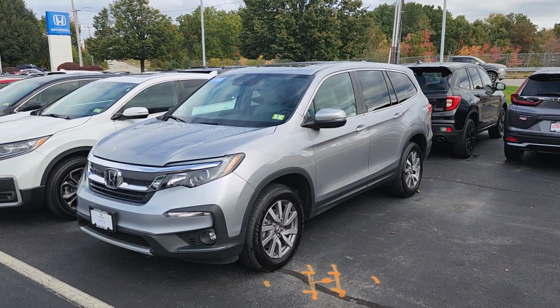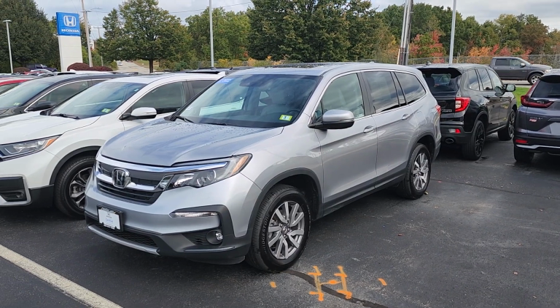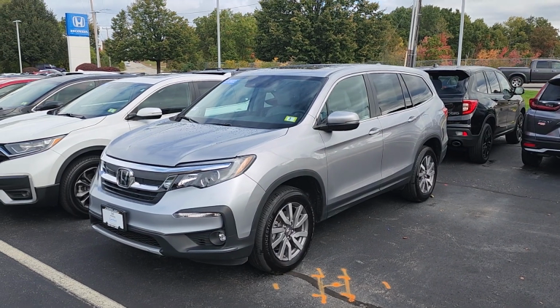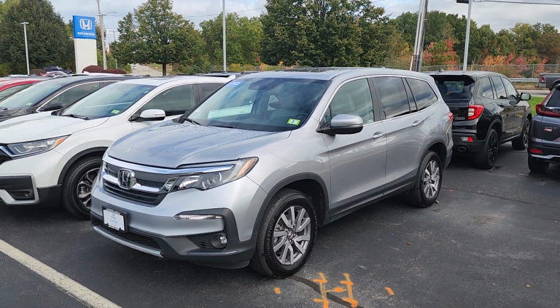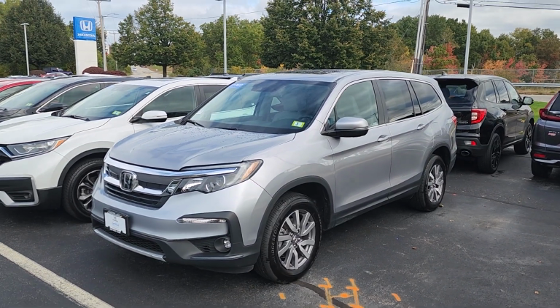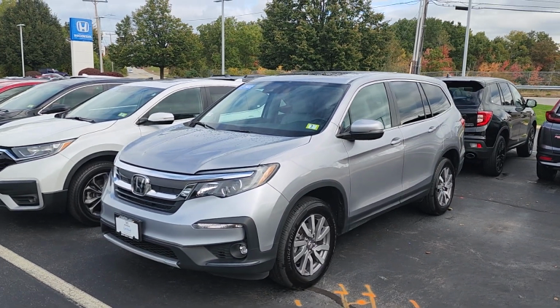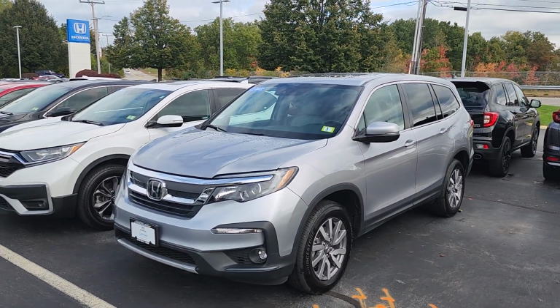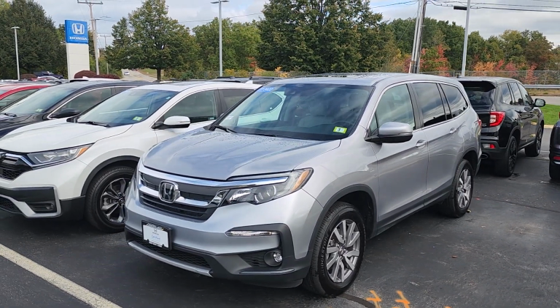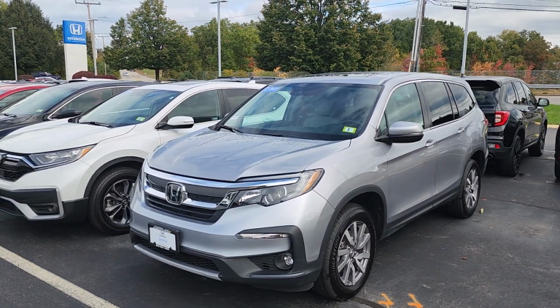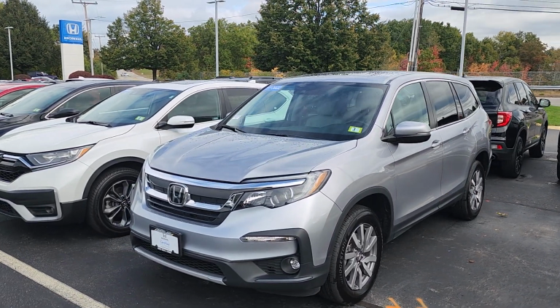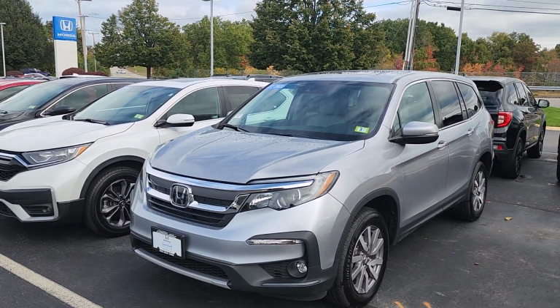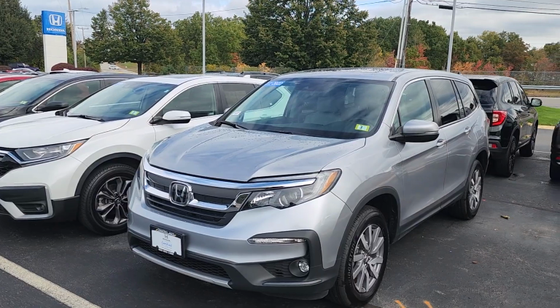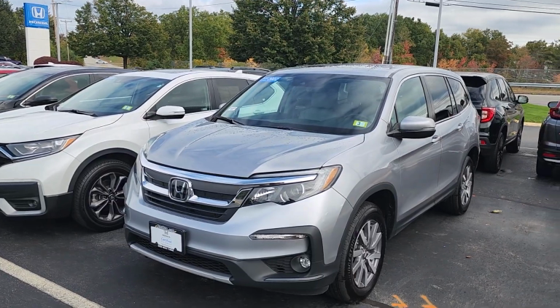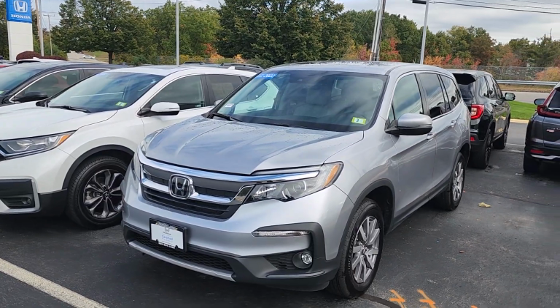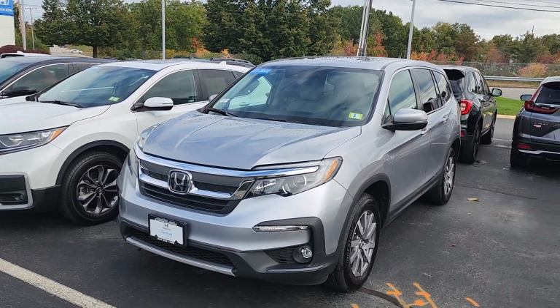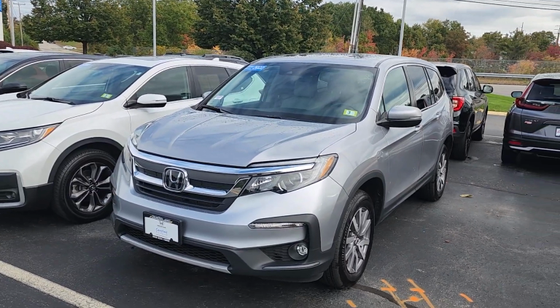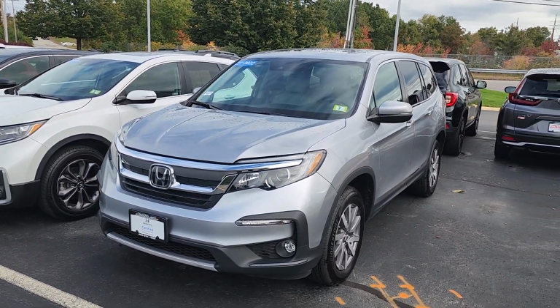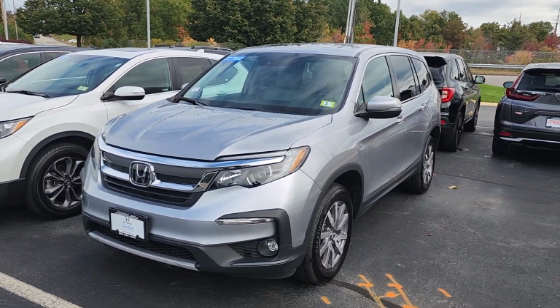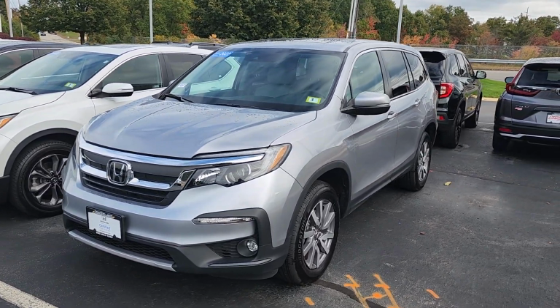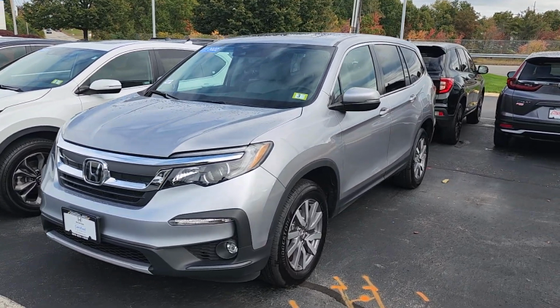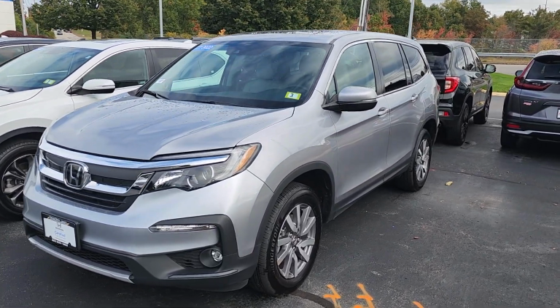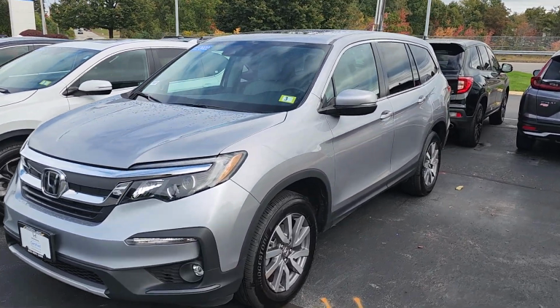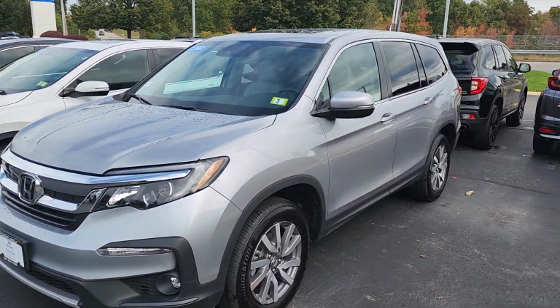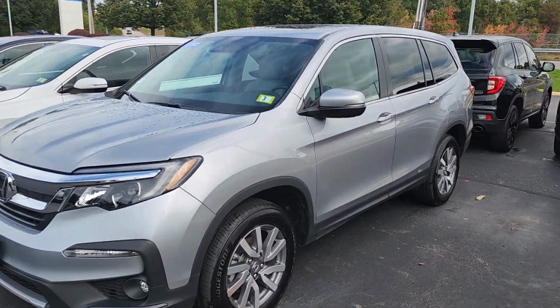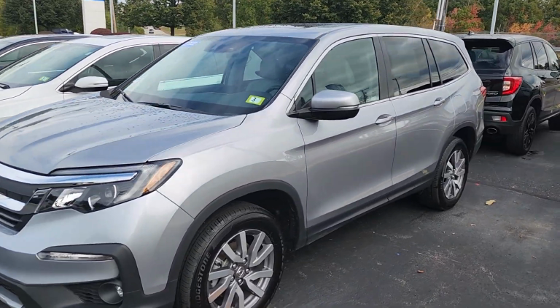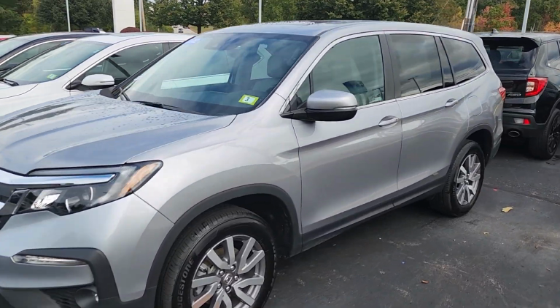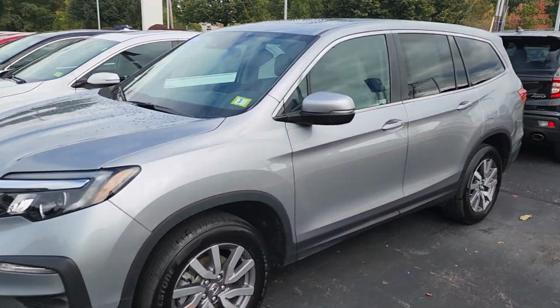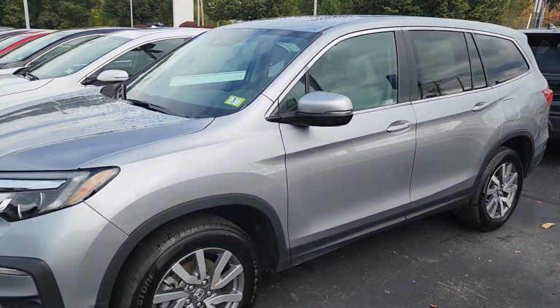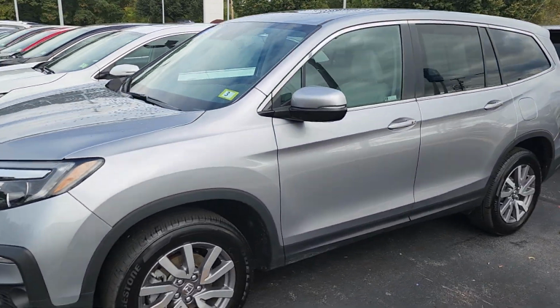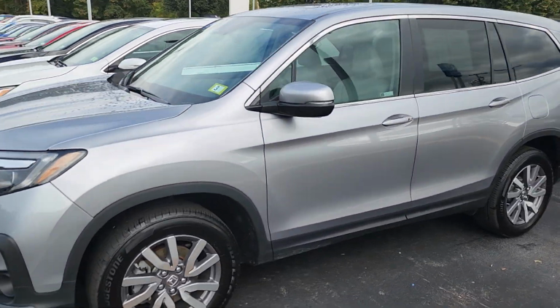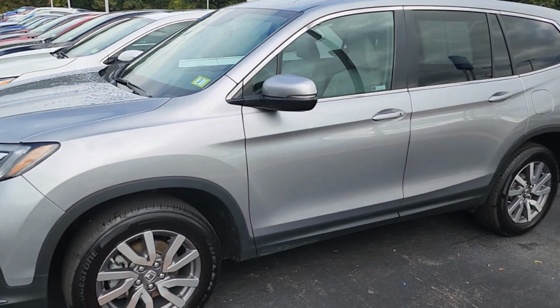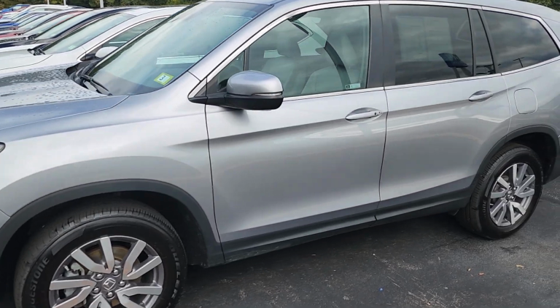Good morning, Mr. Davis. This is Jeff Redlinger with AutoFair Honda. I'm standing here with the 2022 Honda Pilot EXL. It's under 10,000 miles, and this vehicle is certified pre-owned.